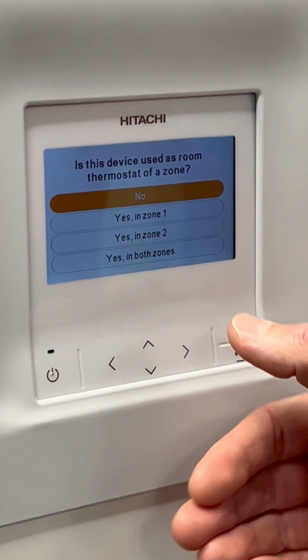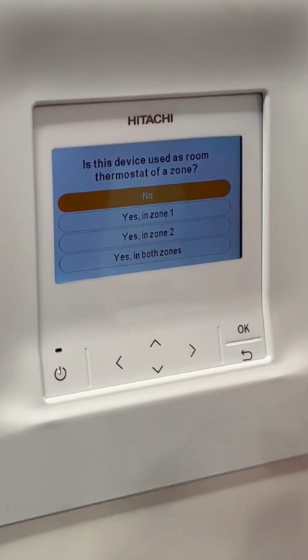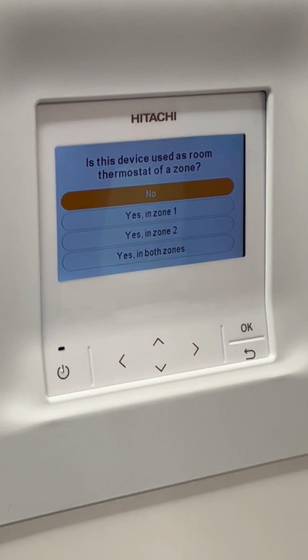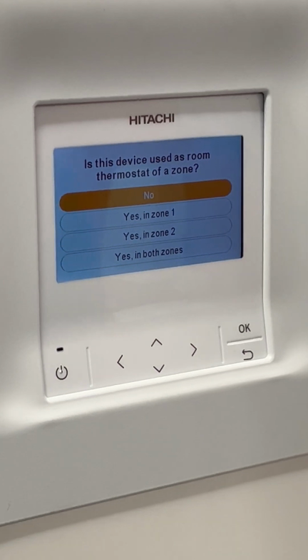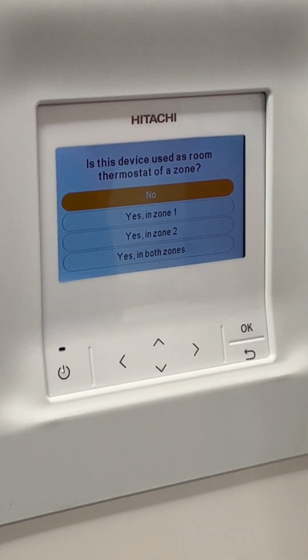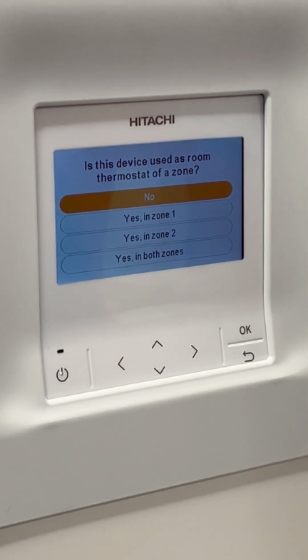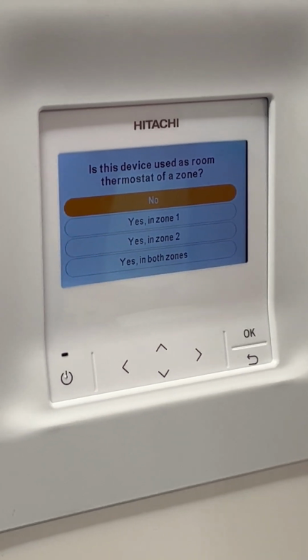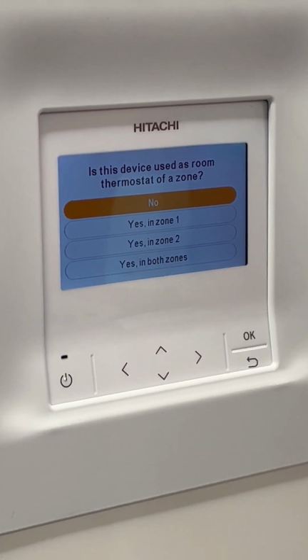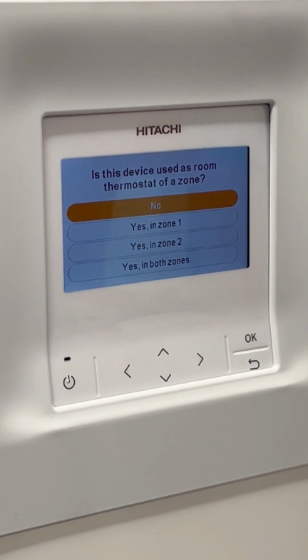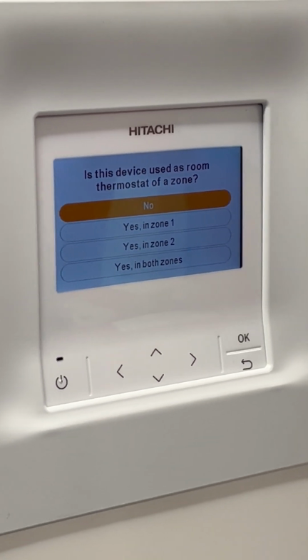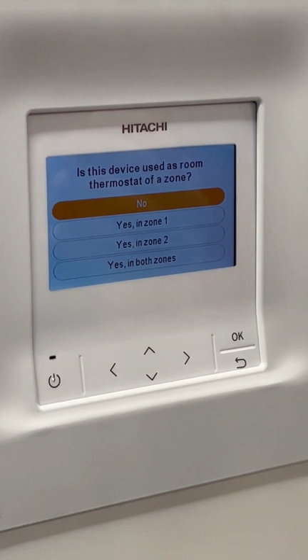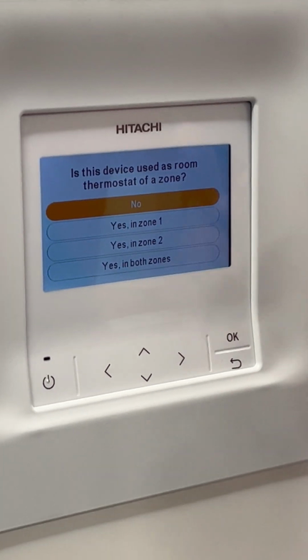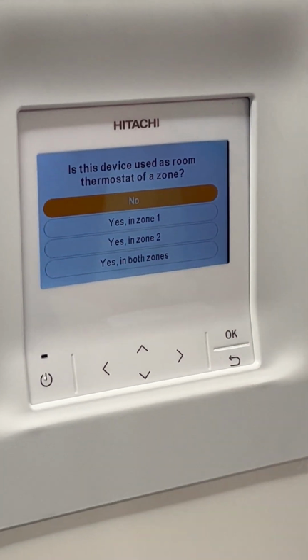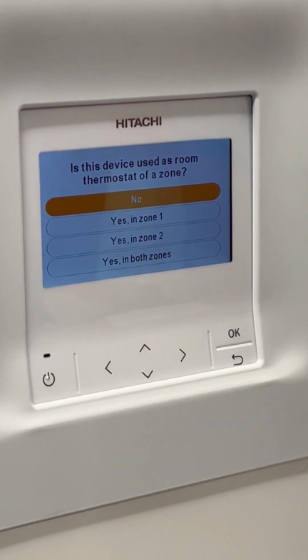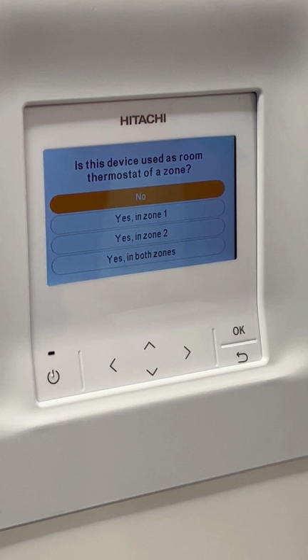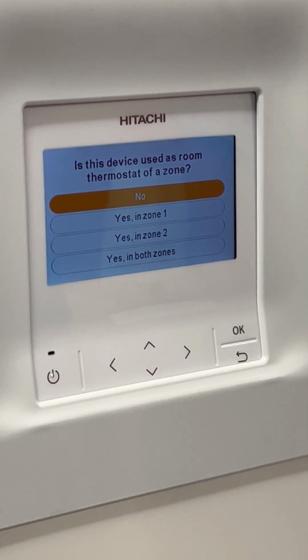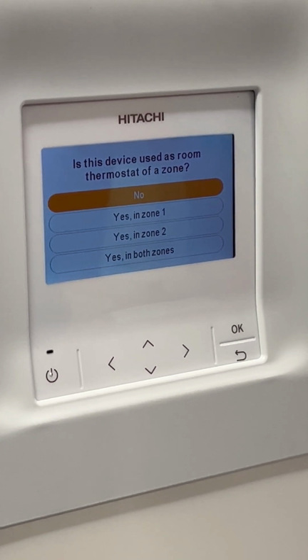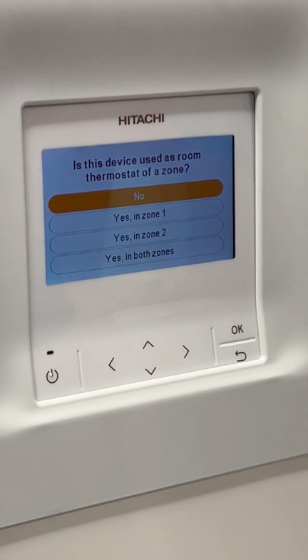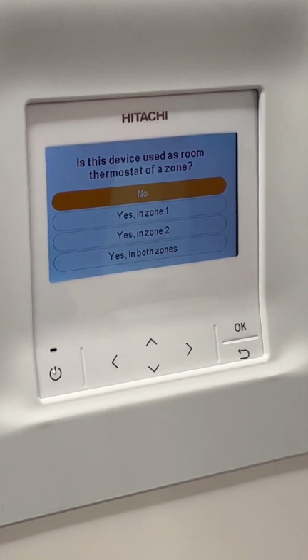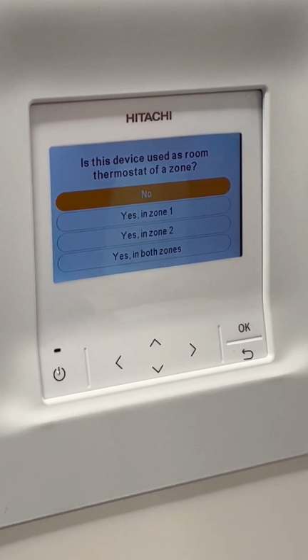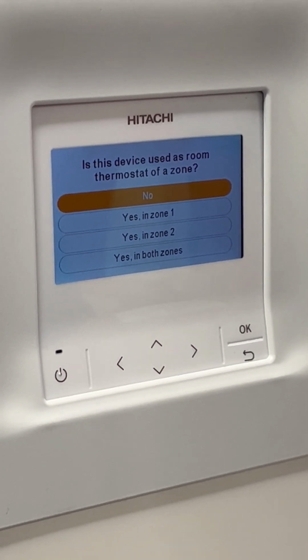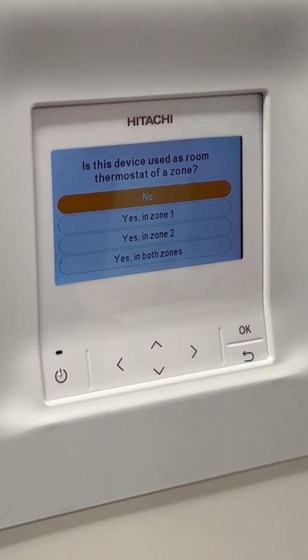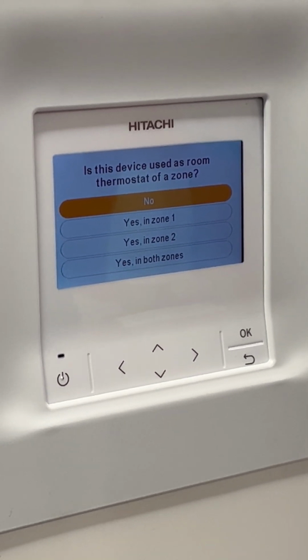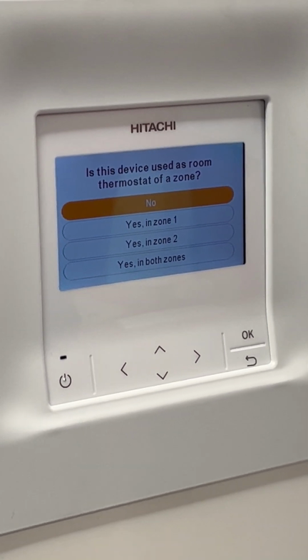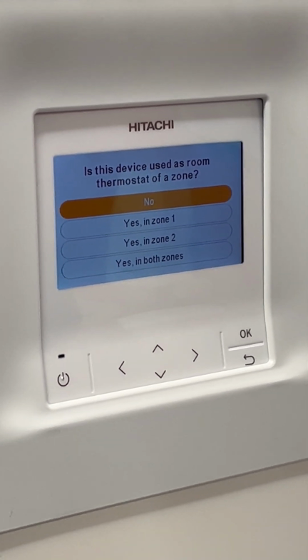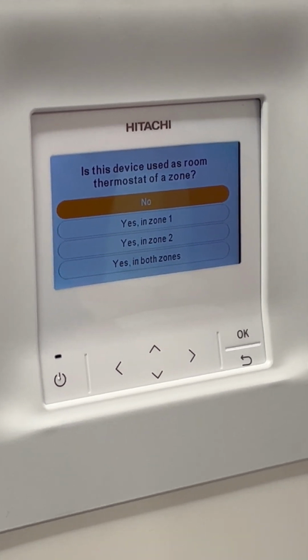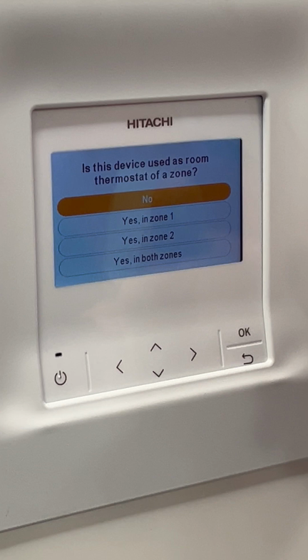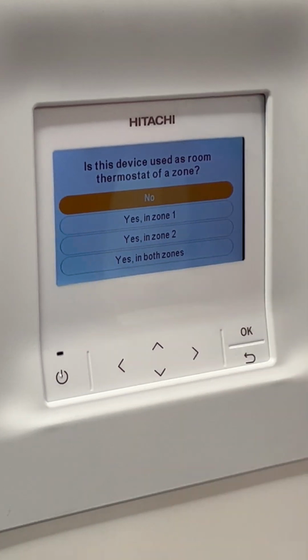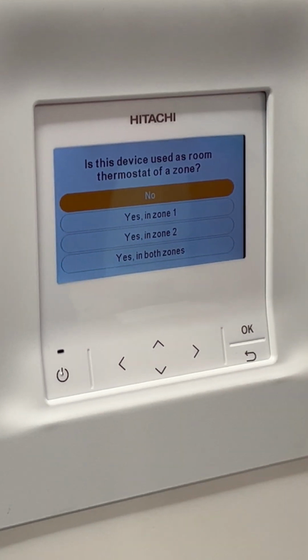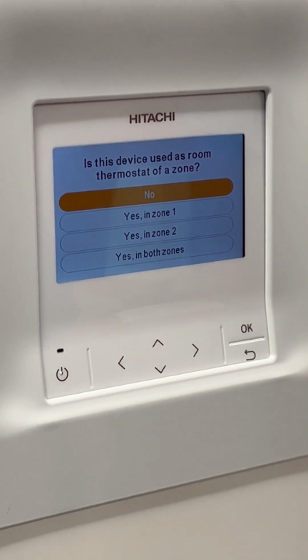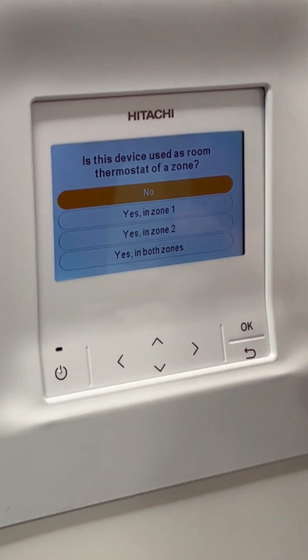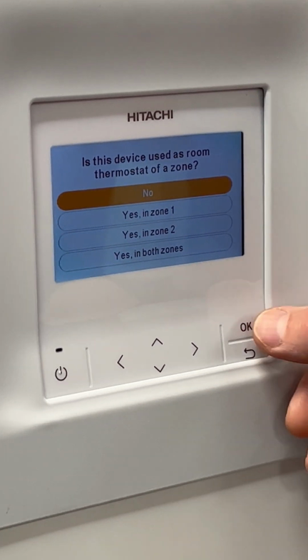Is the device used as a room thermostat? With the Tarcher units, you can use the PCRF H1E as a controller. It can control zone one, or zone two if you've got a mixer kit on there. If you're using third-party controls, you would just select no.